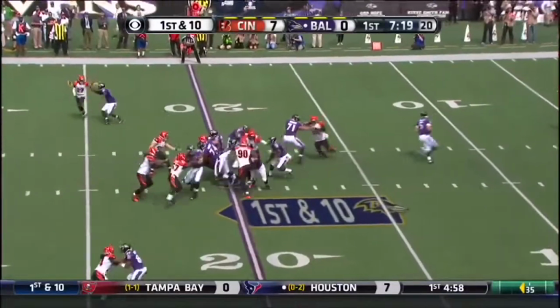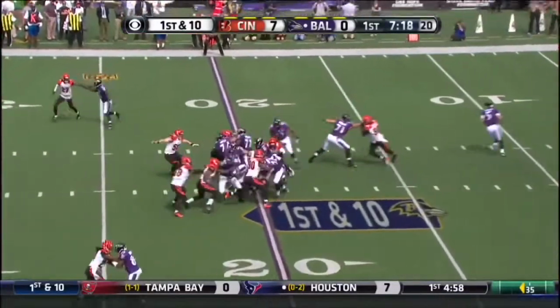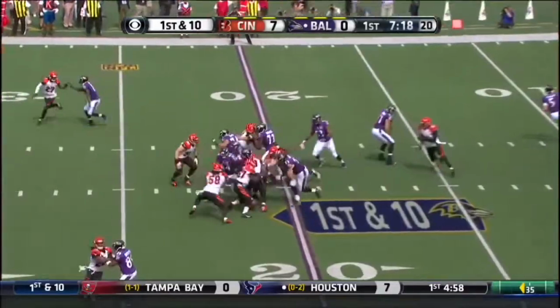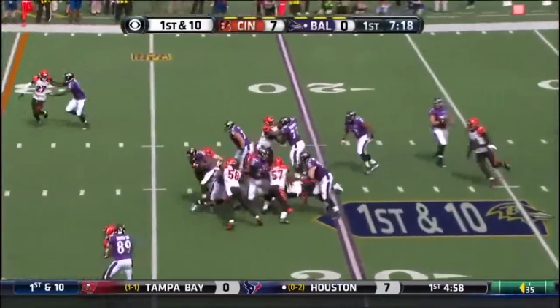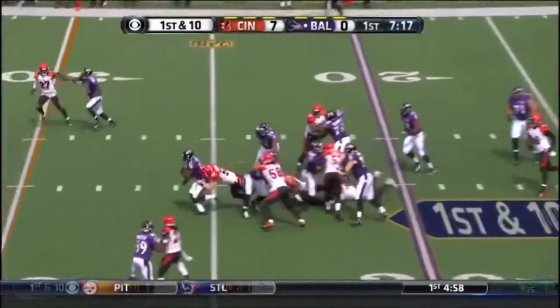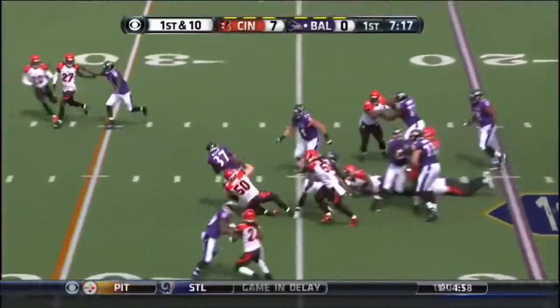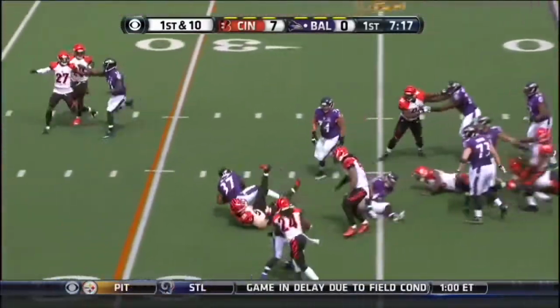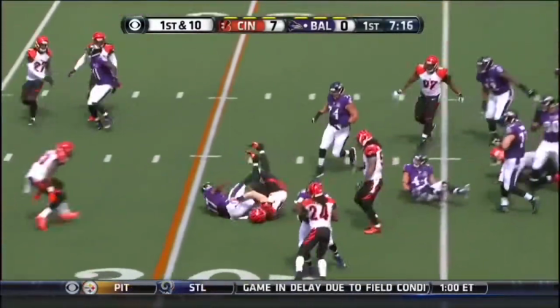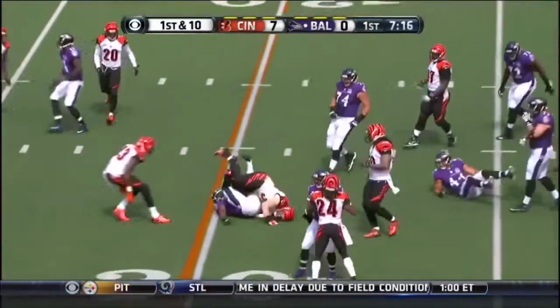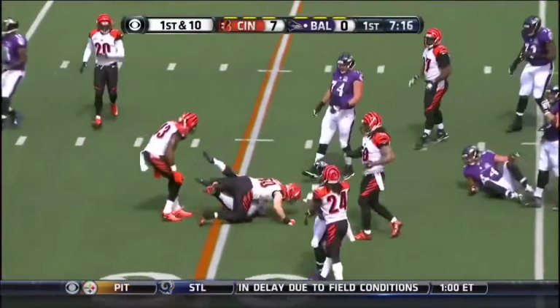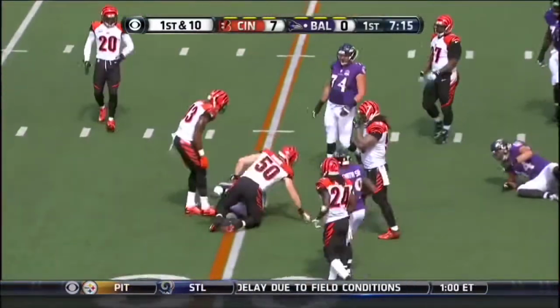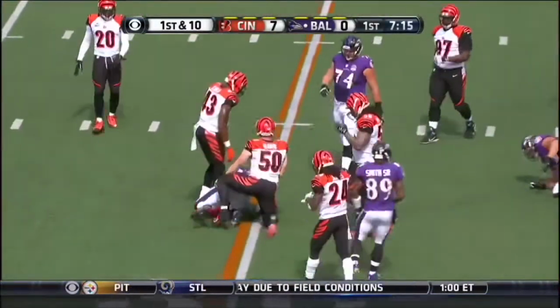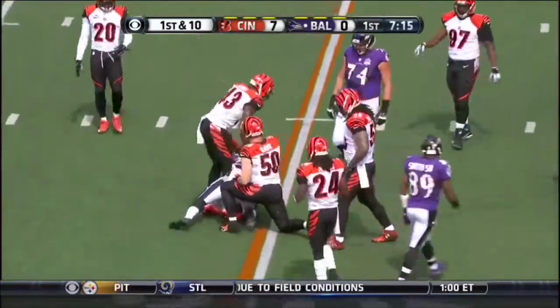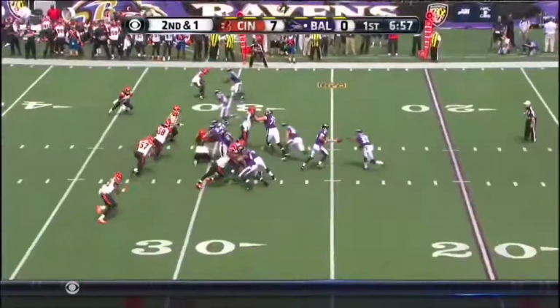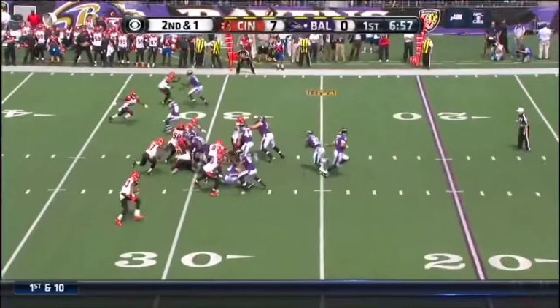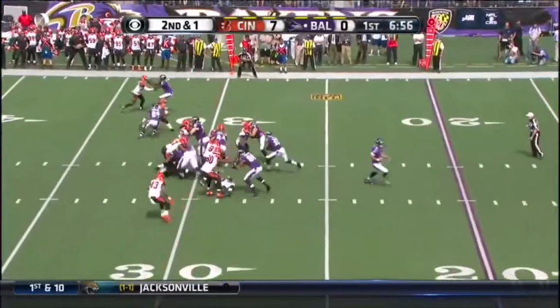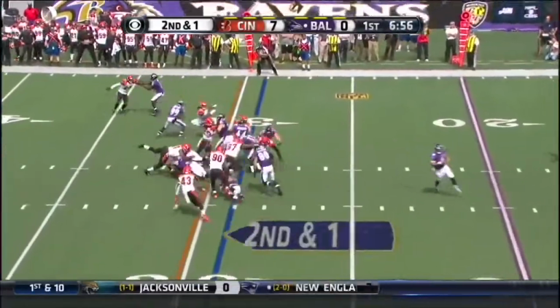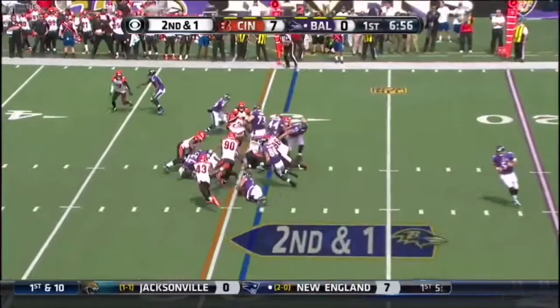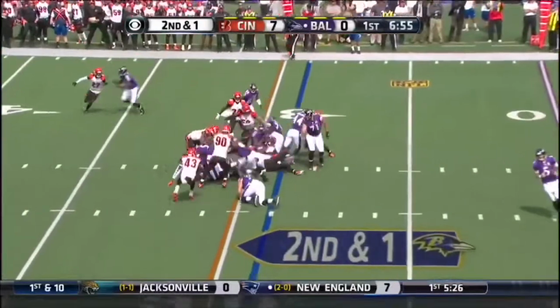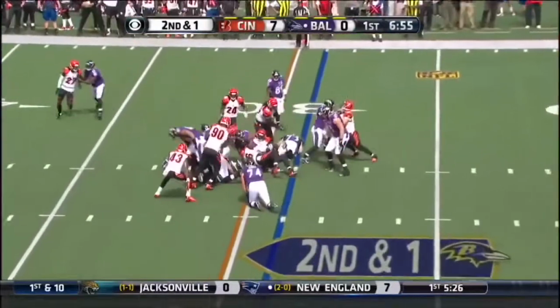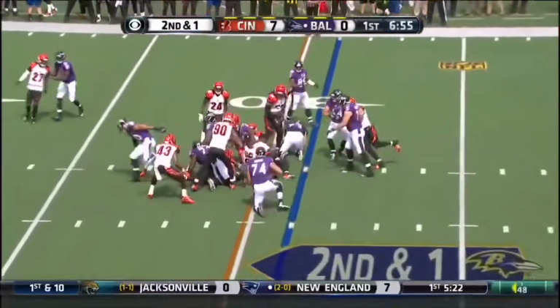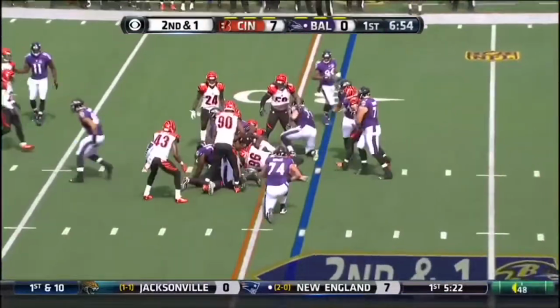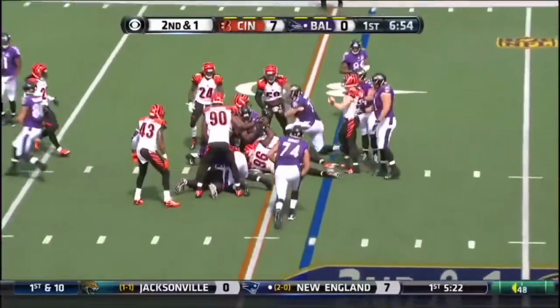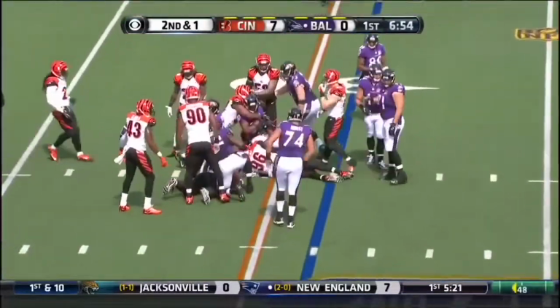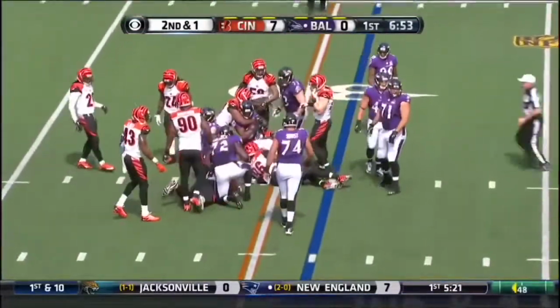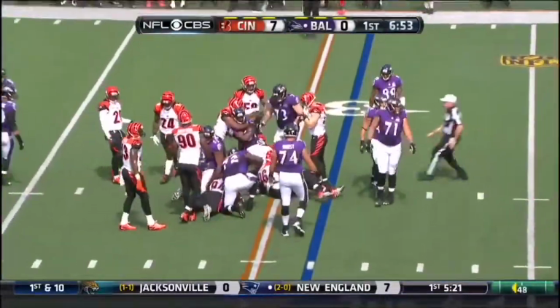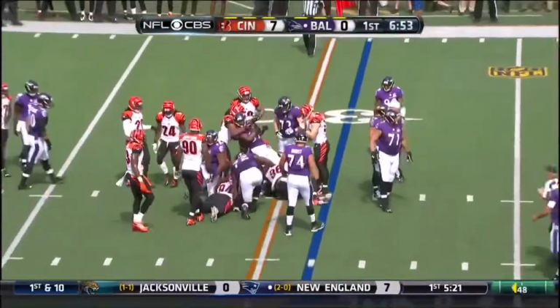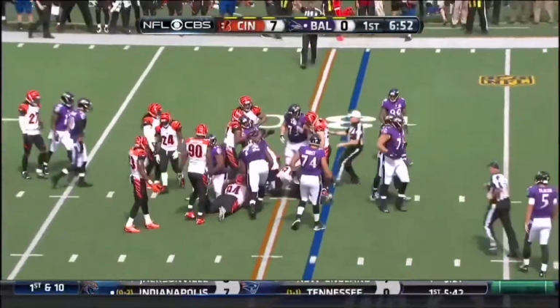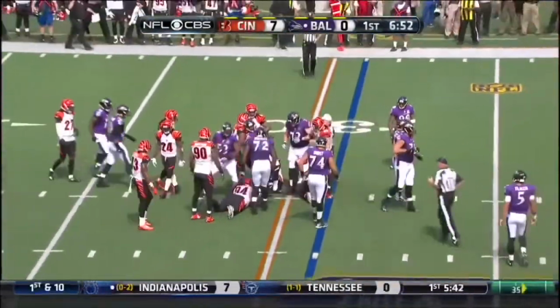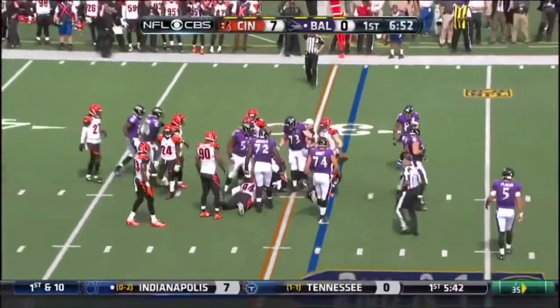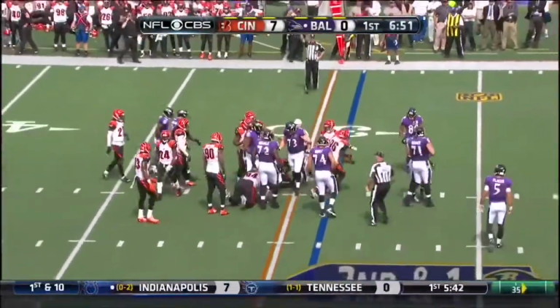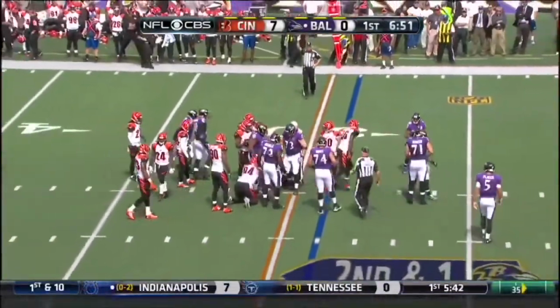On first down, the Ravens keep it on the ground with a touchdown pass. On second and short, Baltimore picks up the first down.